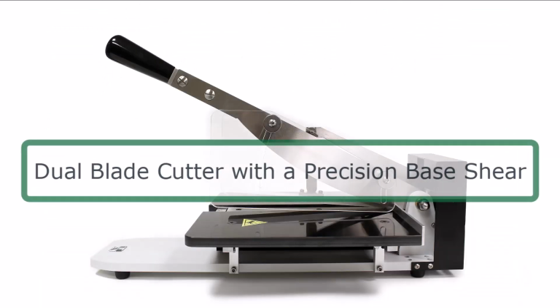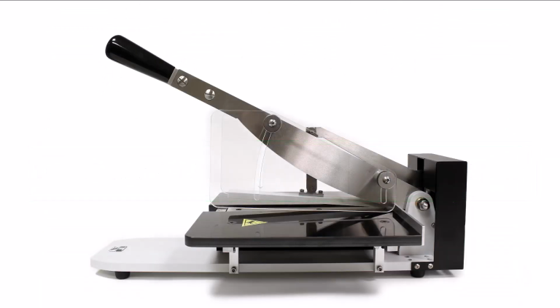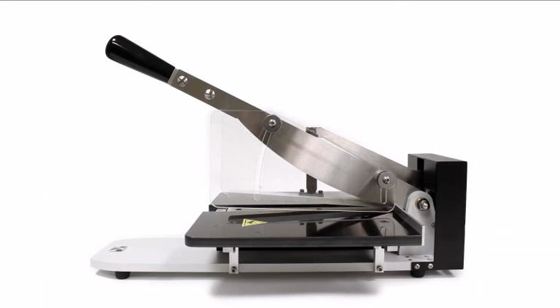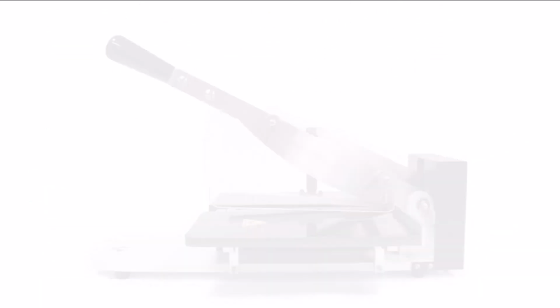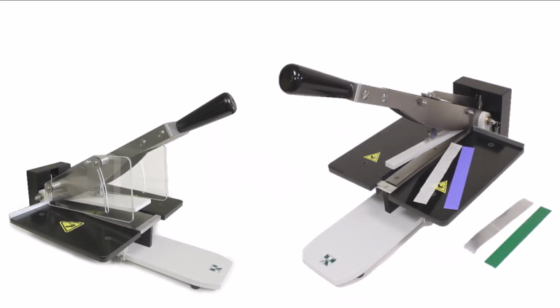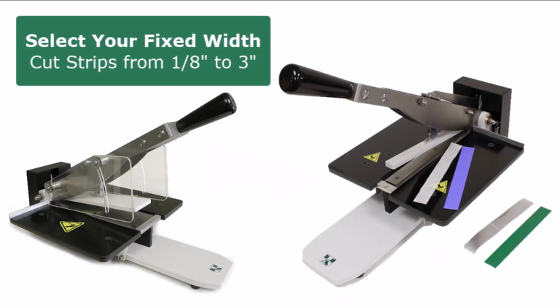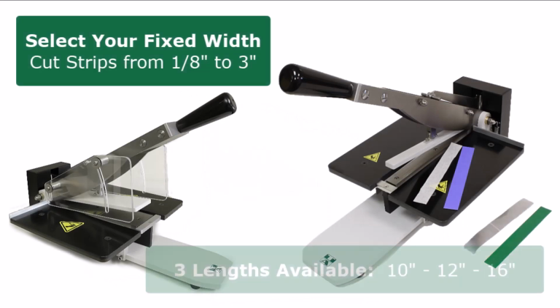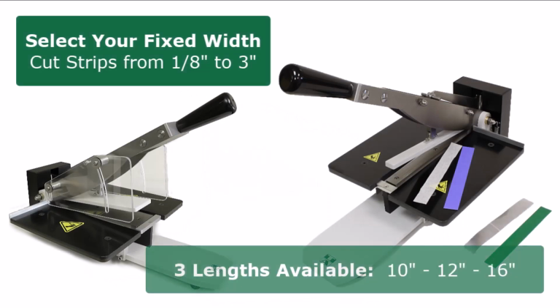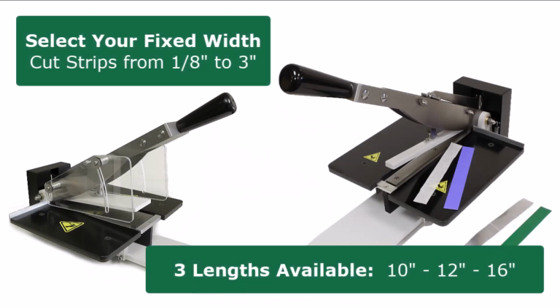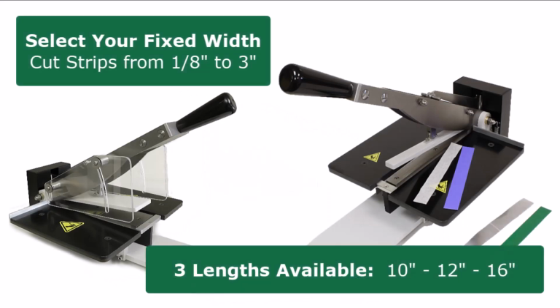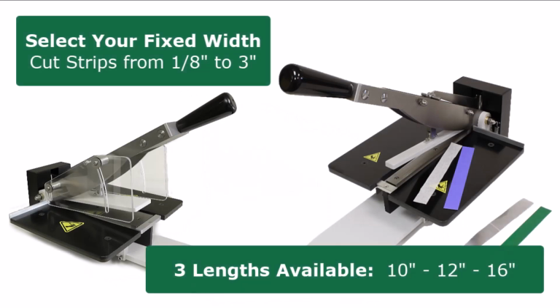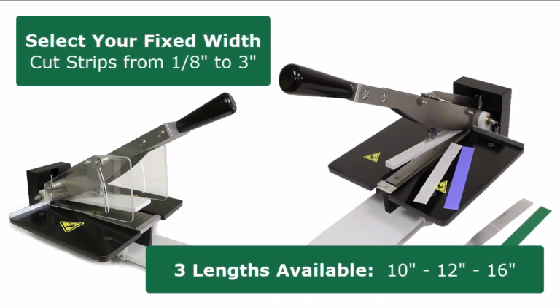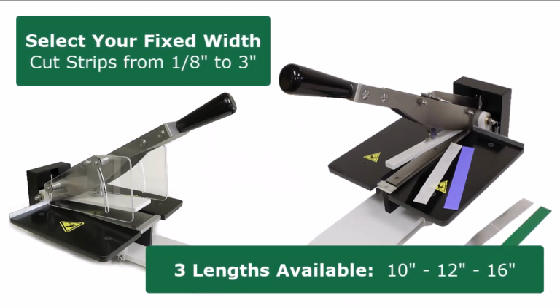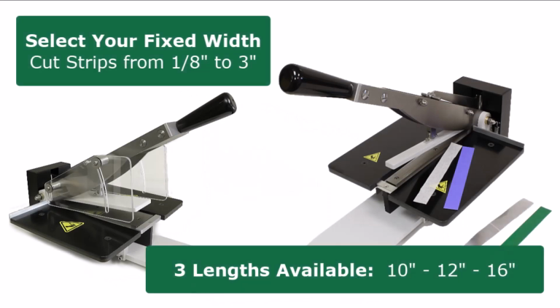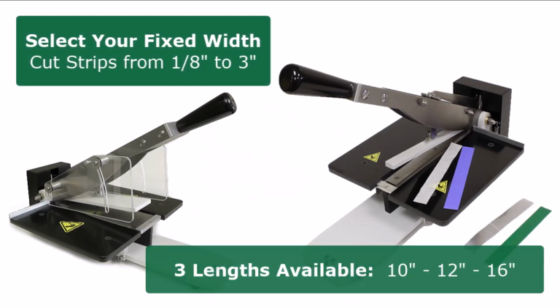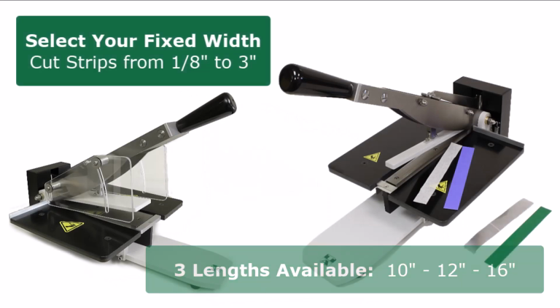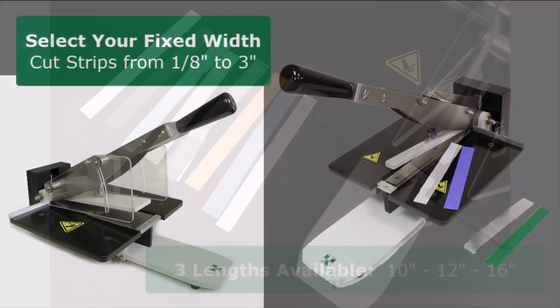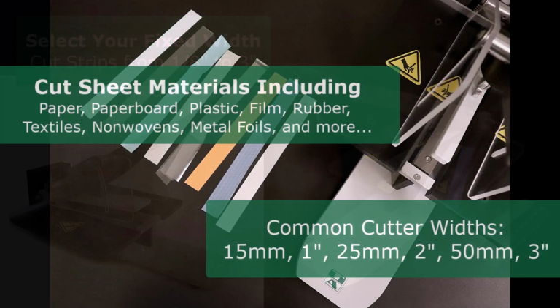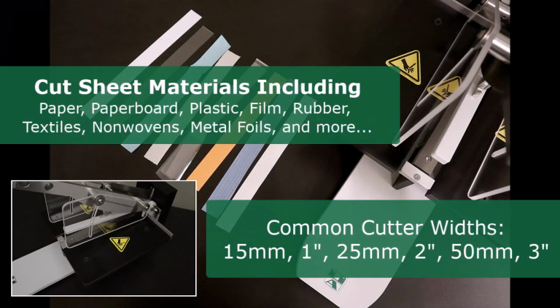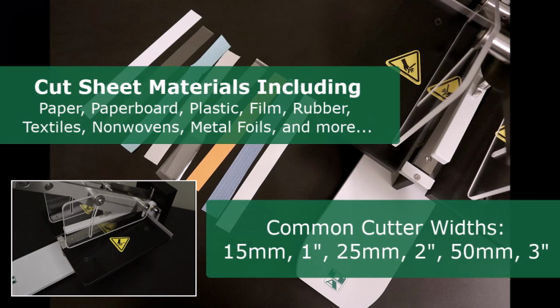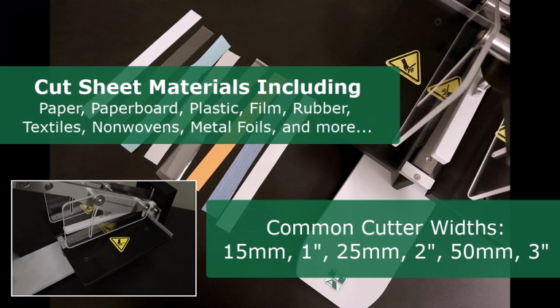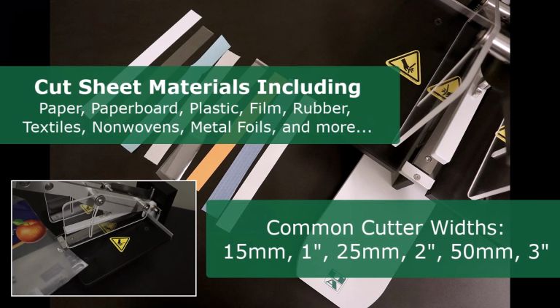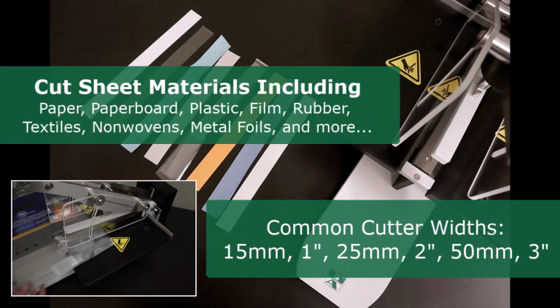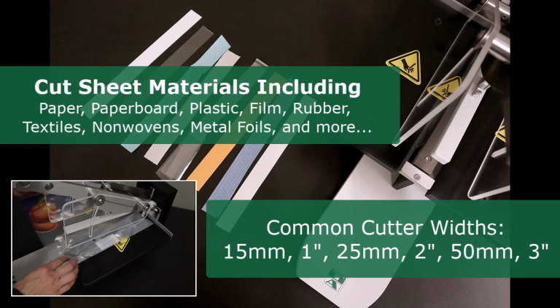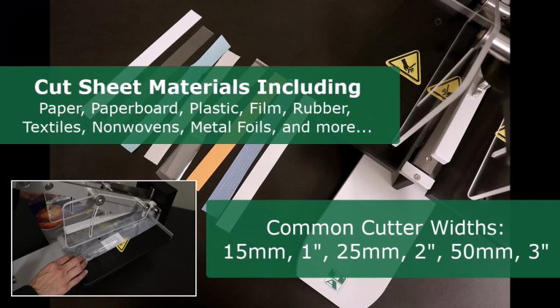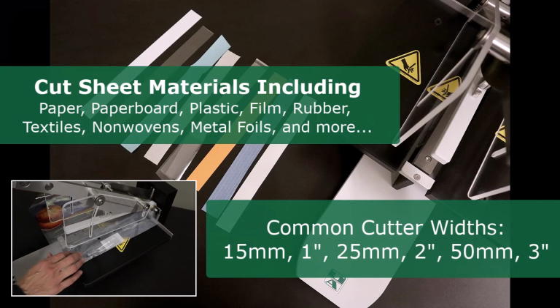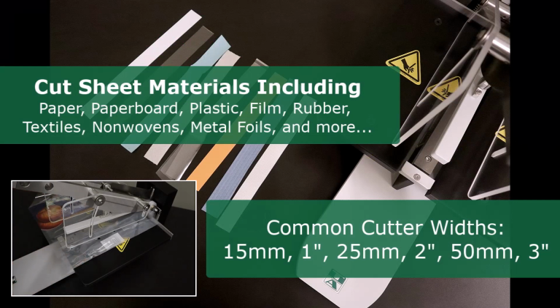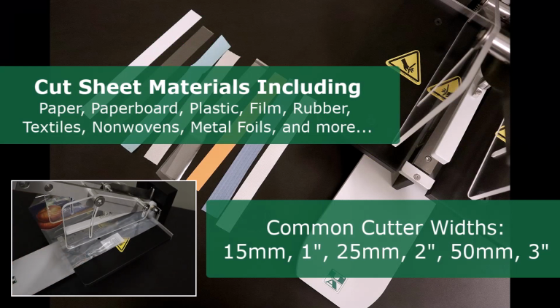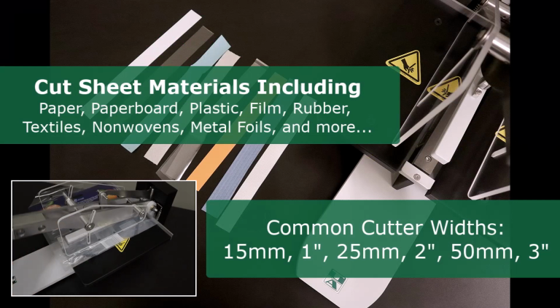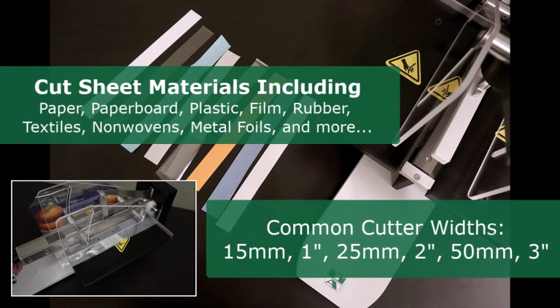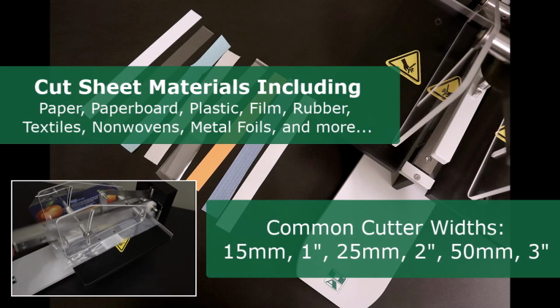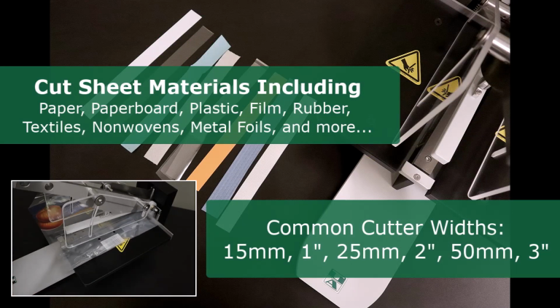You select the fixed width and length of your cutter. Choose 10 inch, 12 inch, or 16 inch lengths. Common cutting widths include 1 inch, 25 millimeter, and 3 inch wide samples.